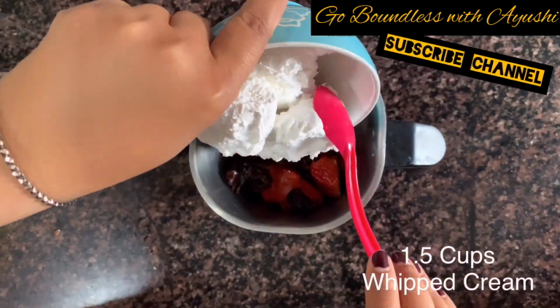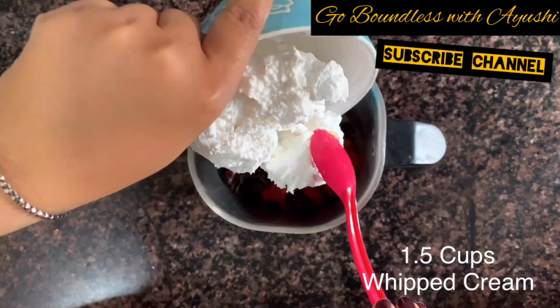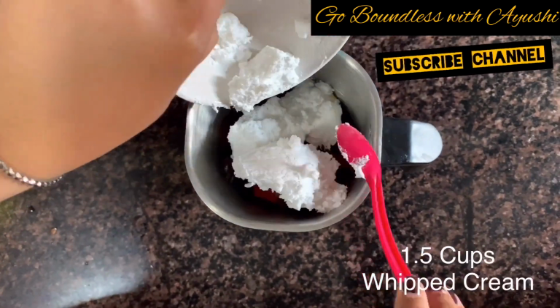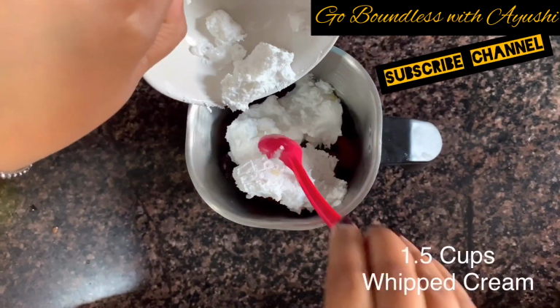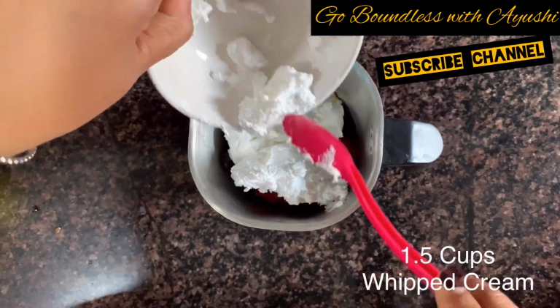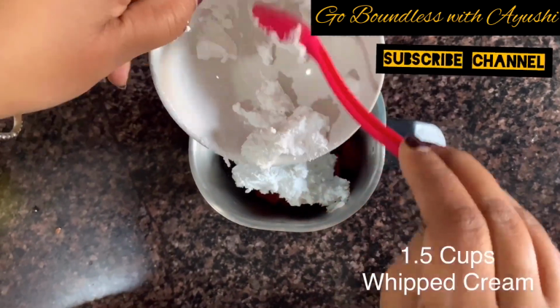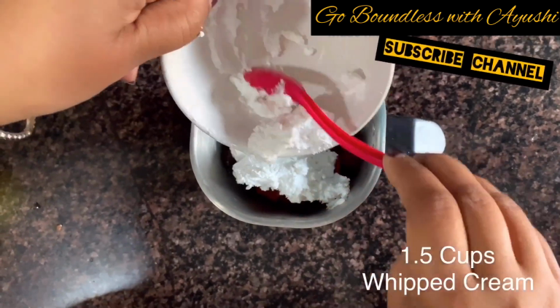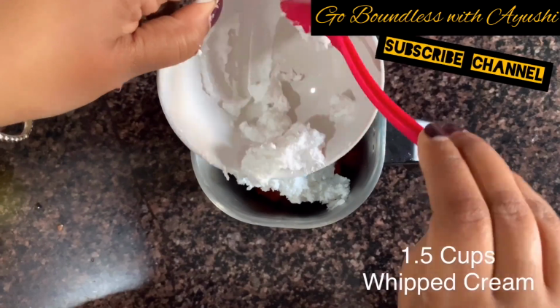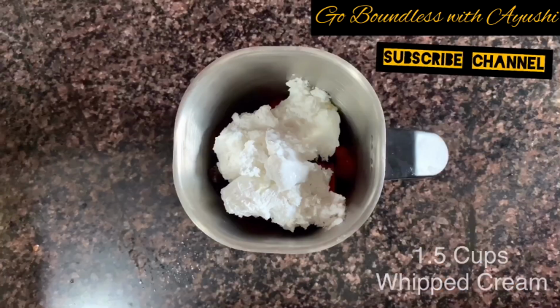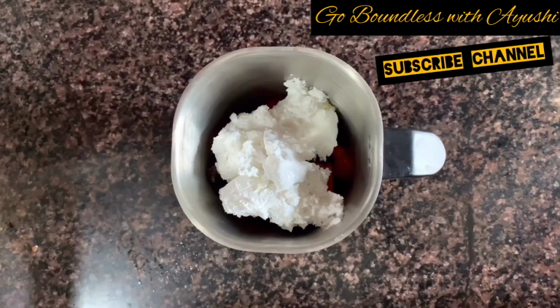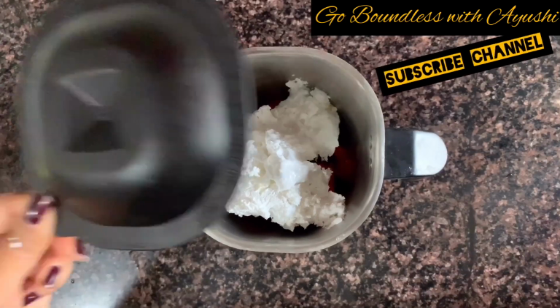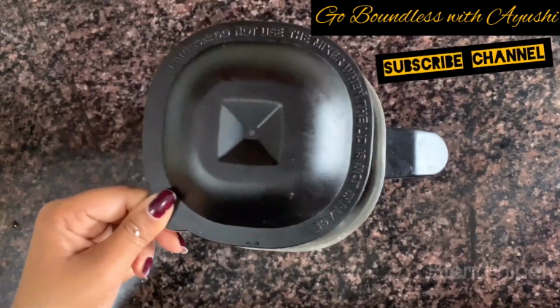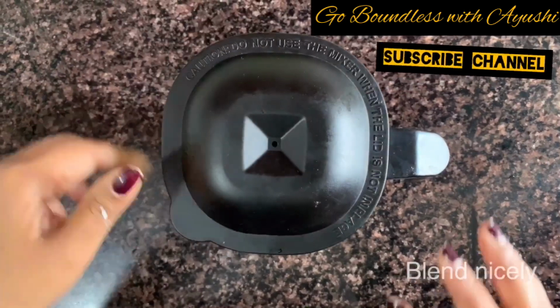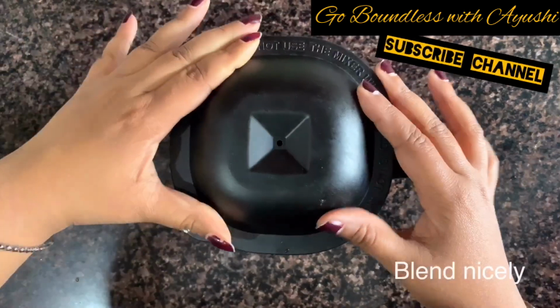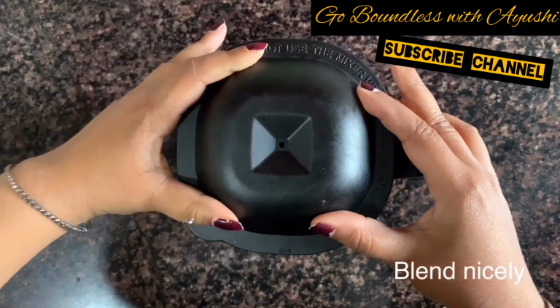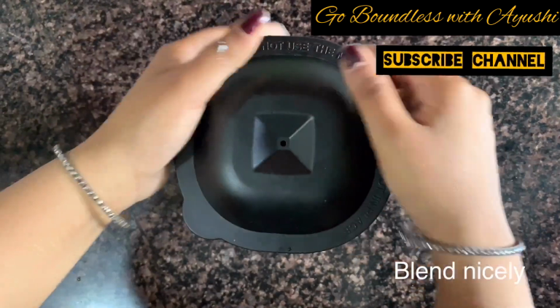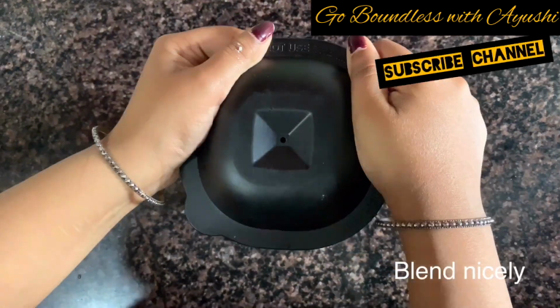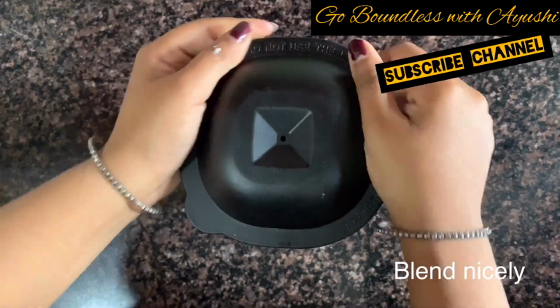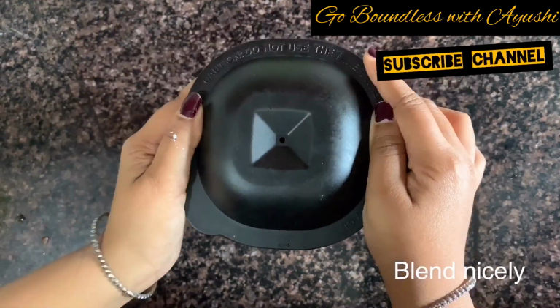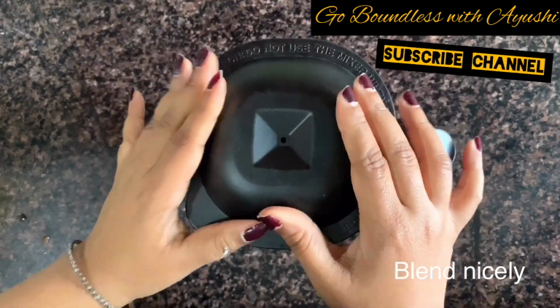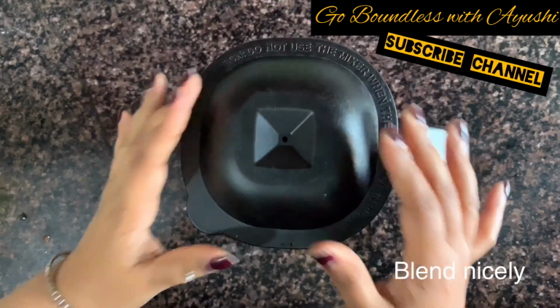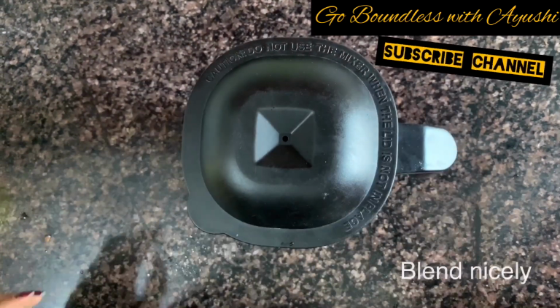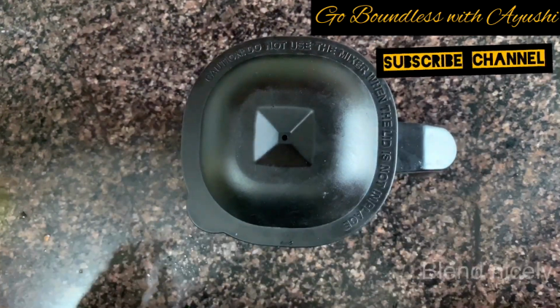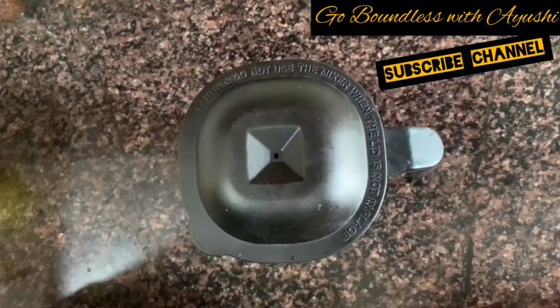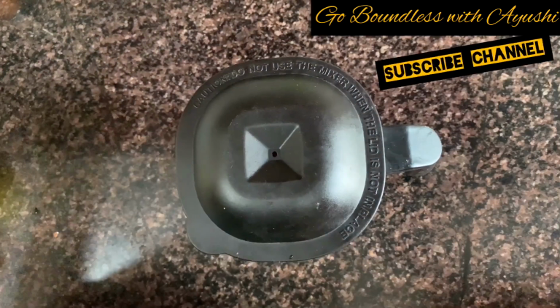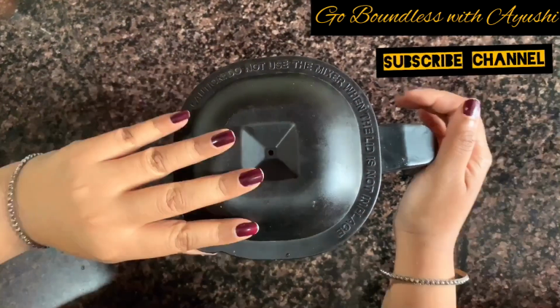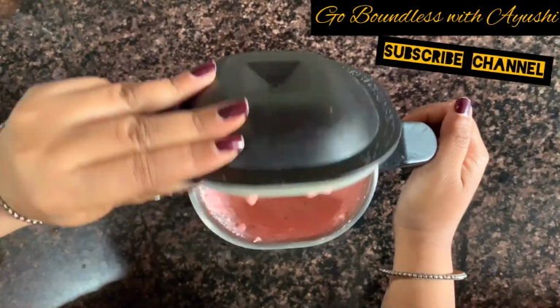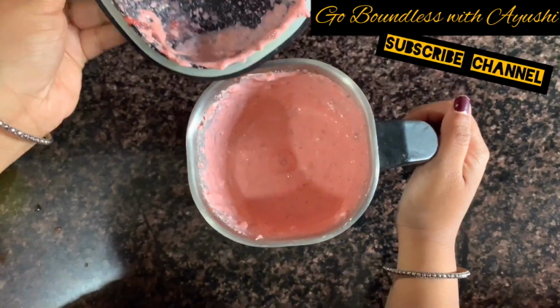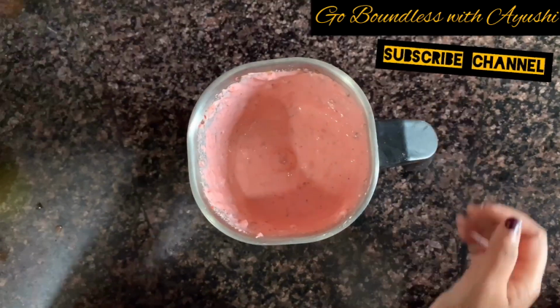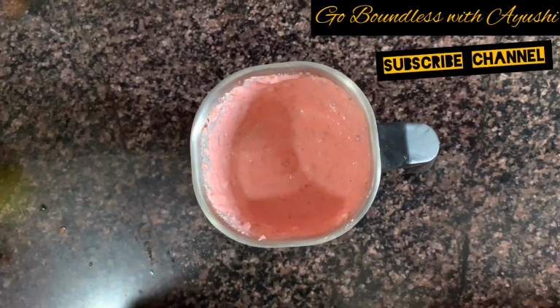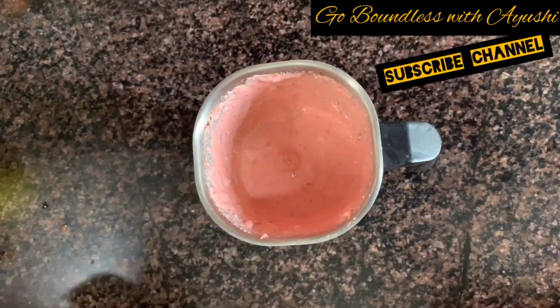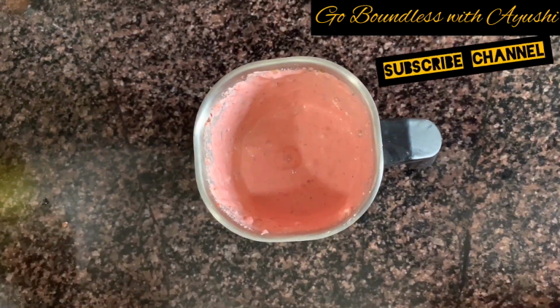Then we will add 1.5 cups of whipped cream. If you don't have whipped cream, you will add normal cream and add sugar accordingly. Then we will blend it very well.